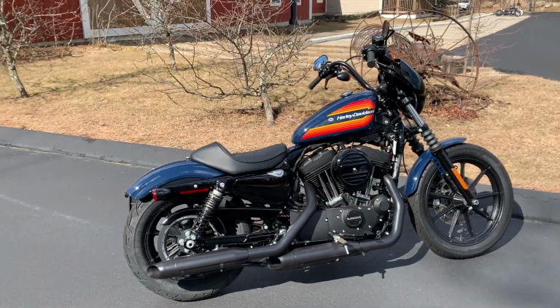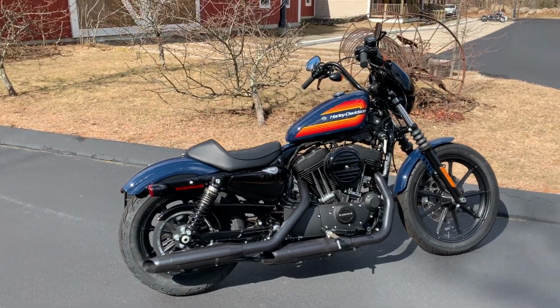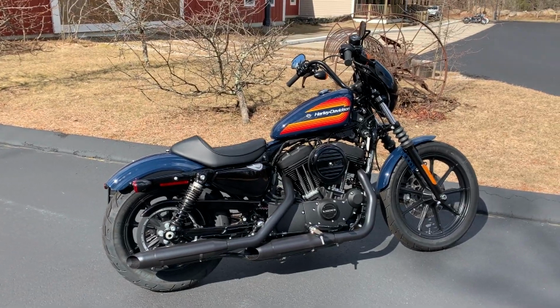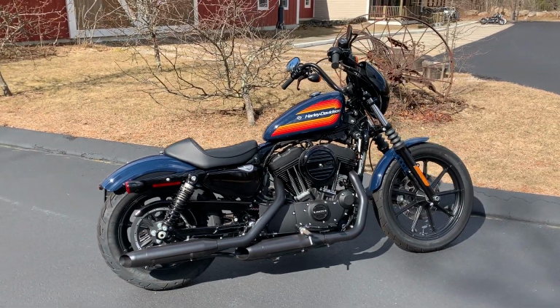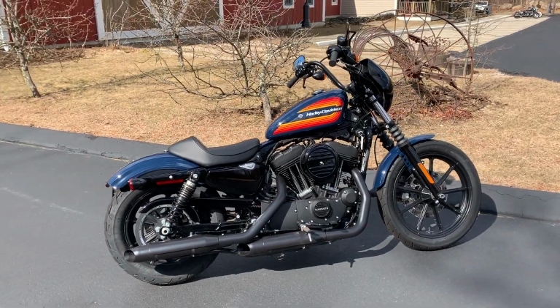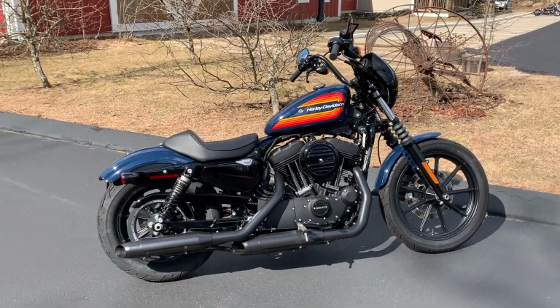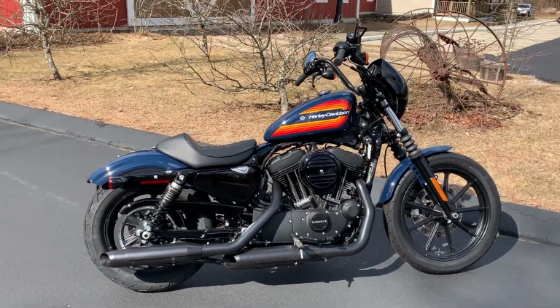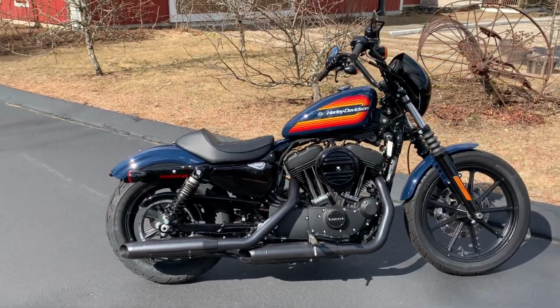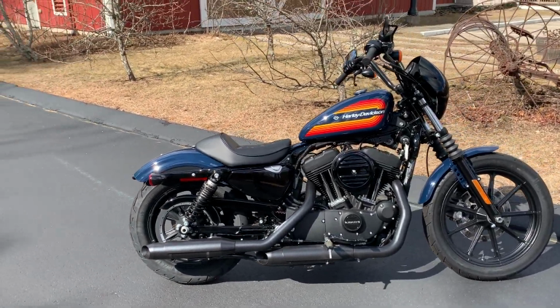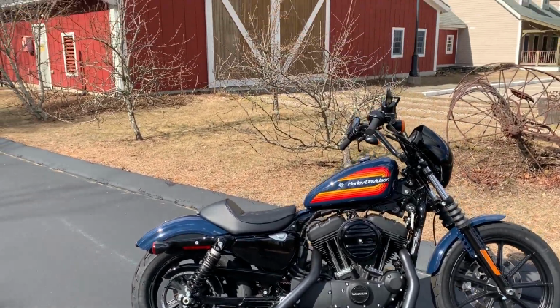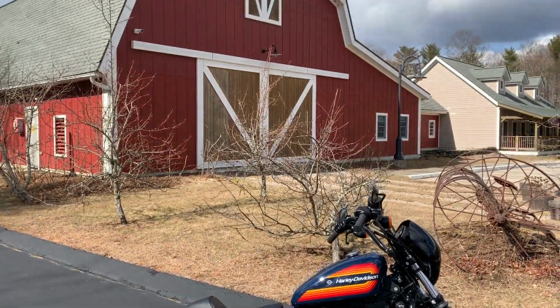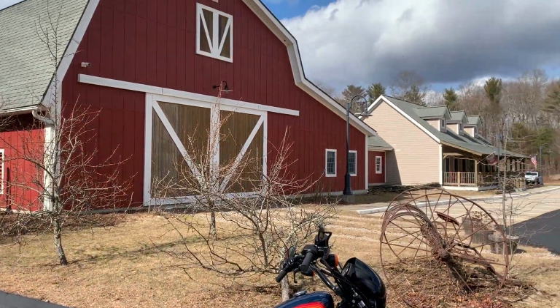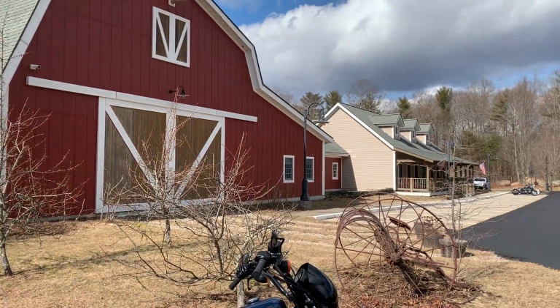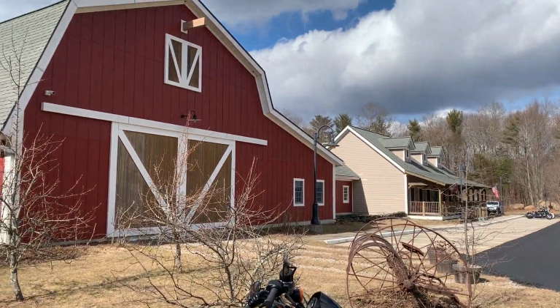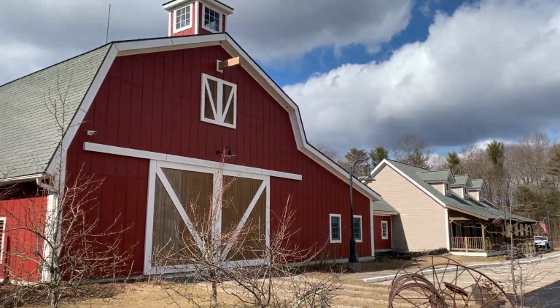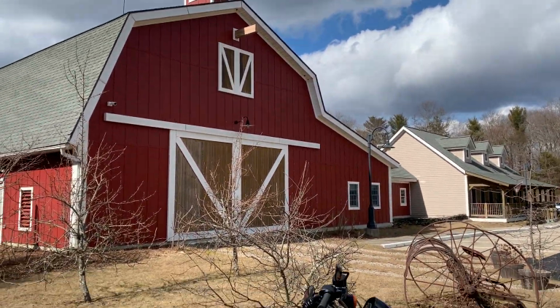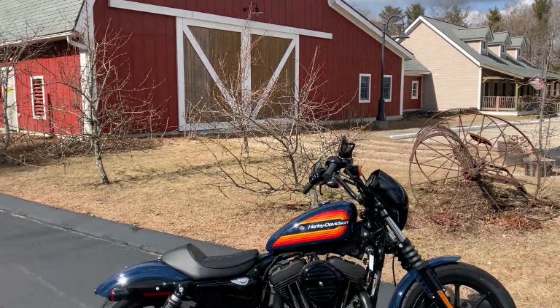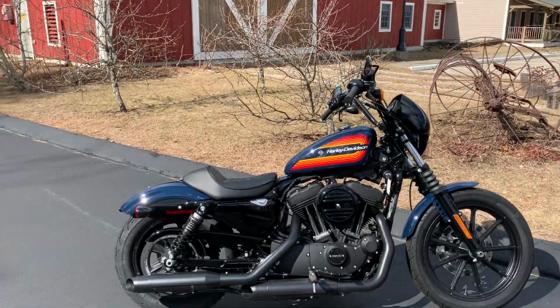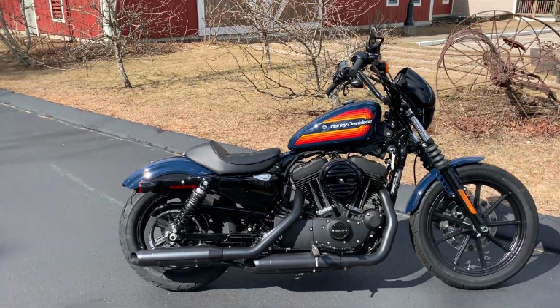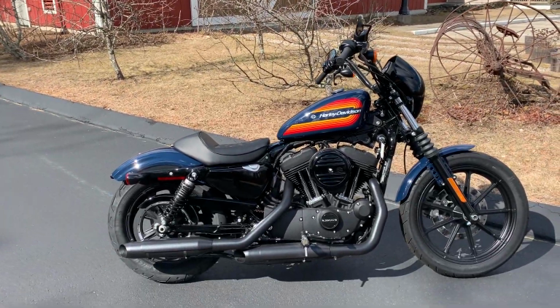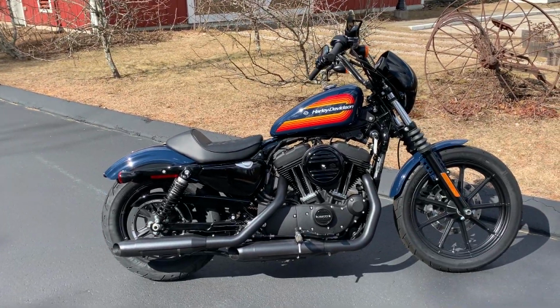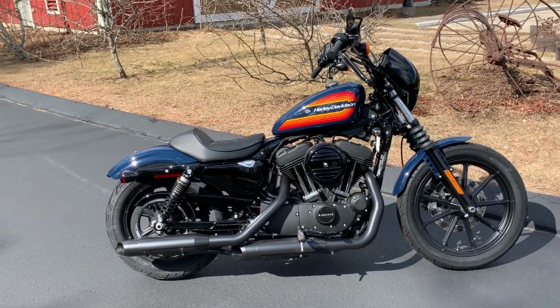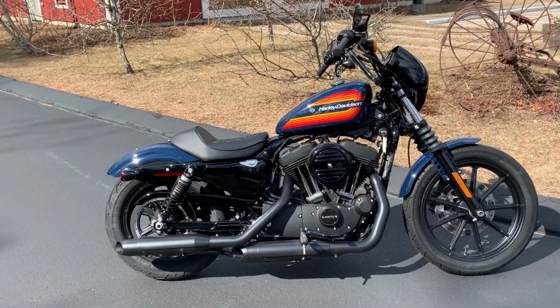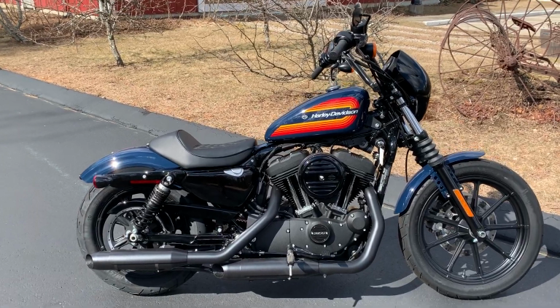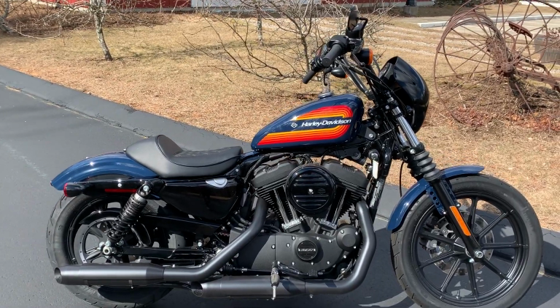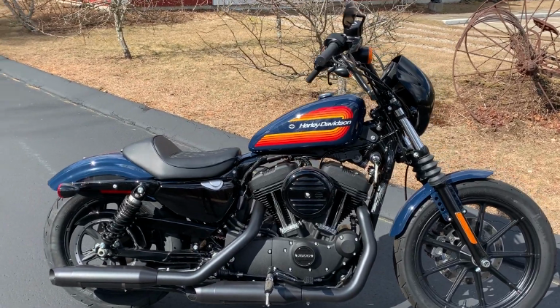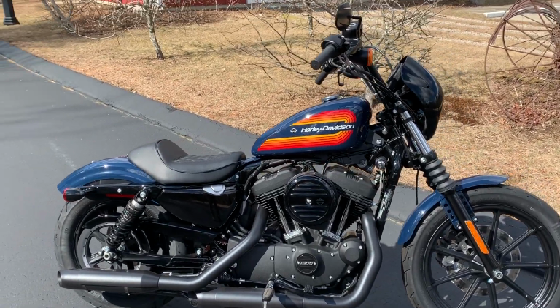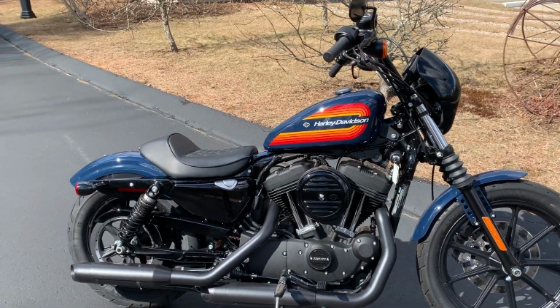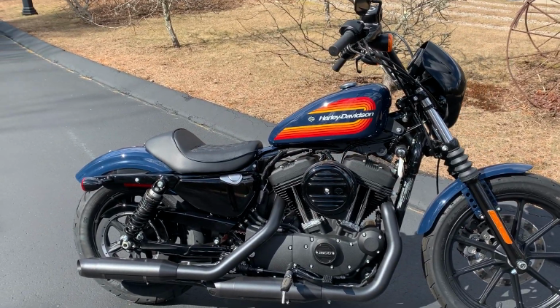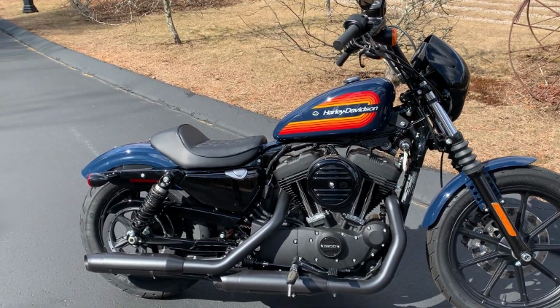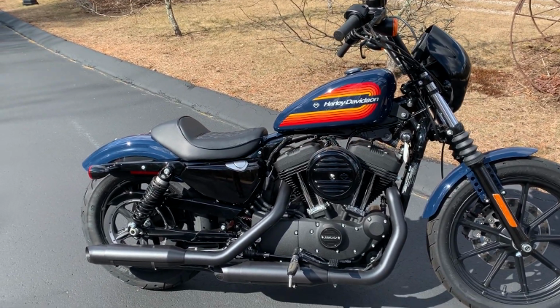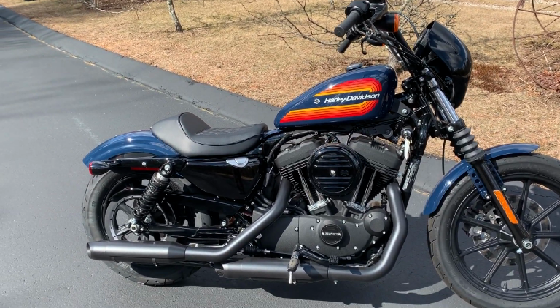What's up guys, this is Dana from Ocean State Harley-Davidson coming at you today from our Exeter location down here in Exeter, Rhode Island. Out here today with this Iron 1200 Sportster in billiard blue paint.